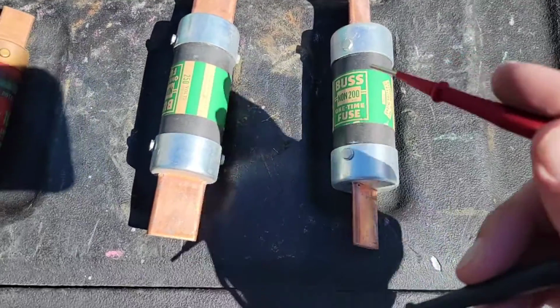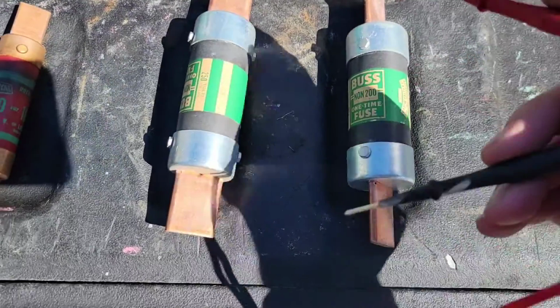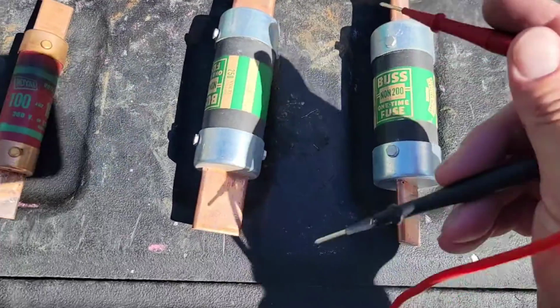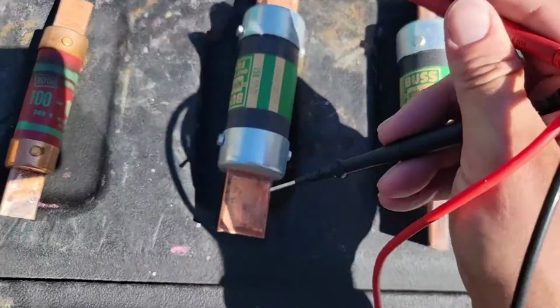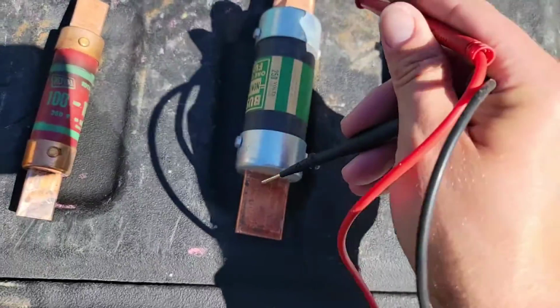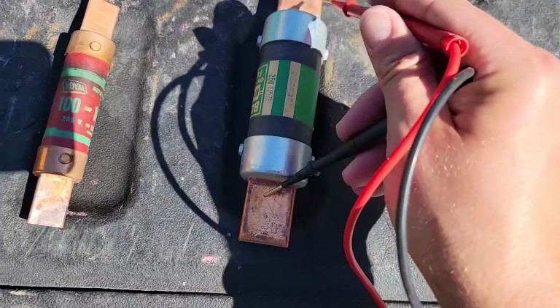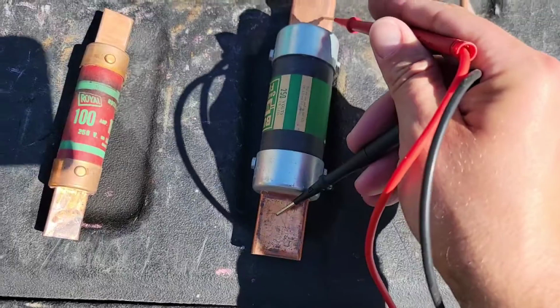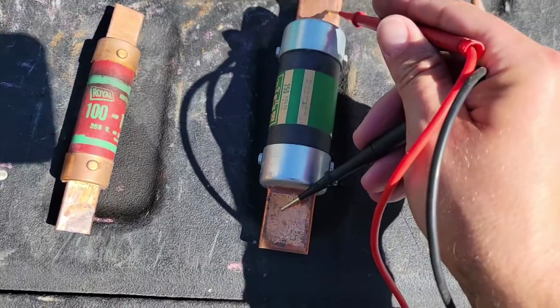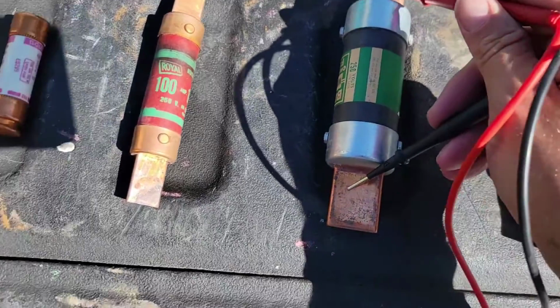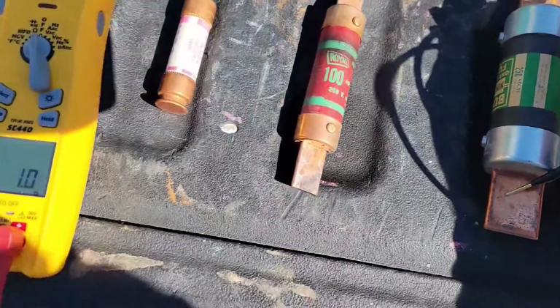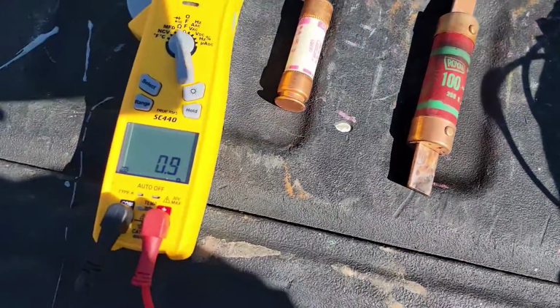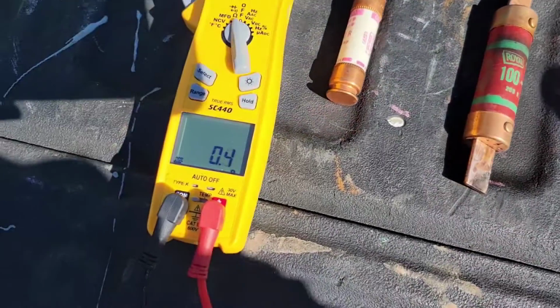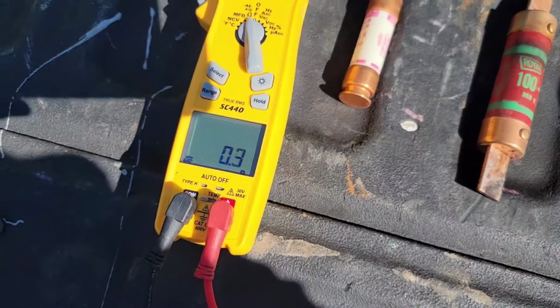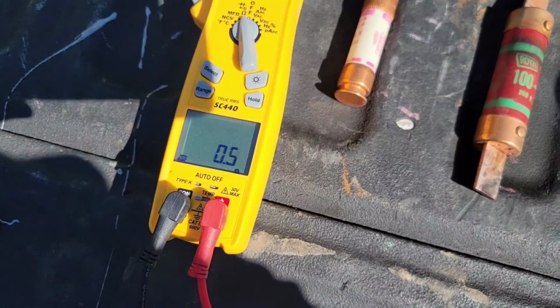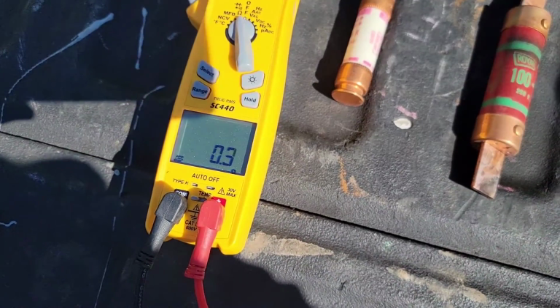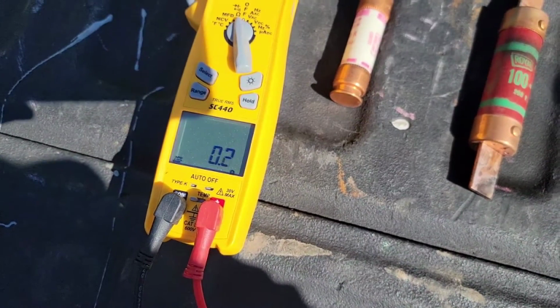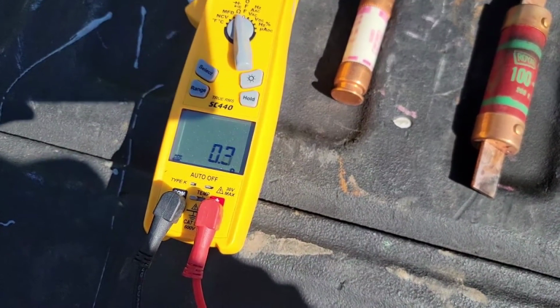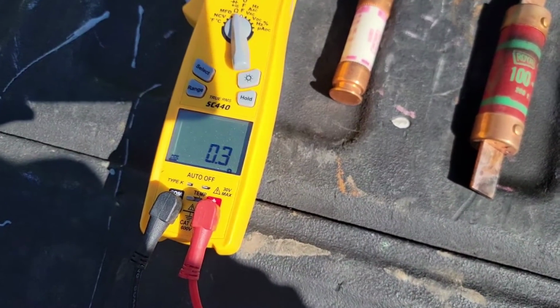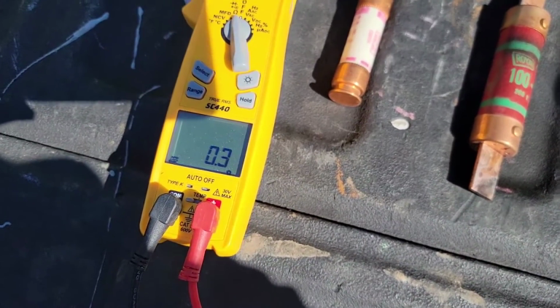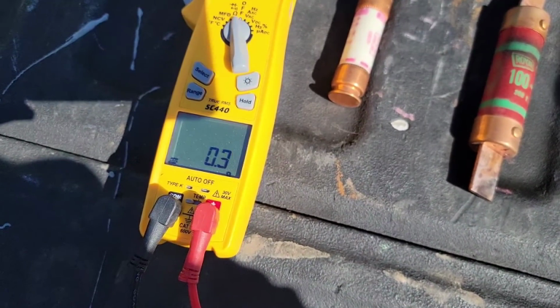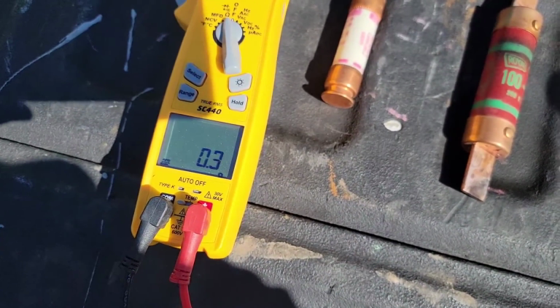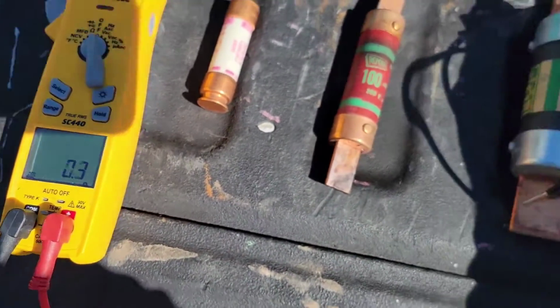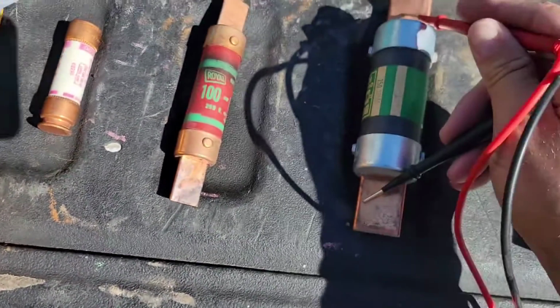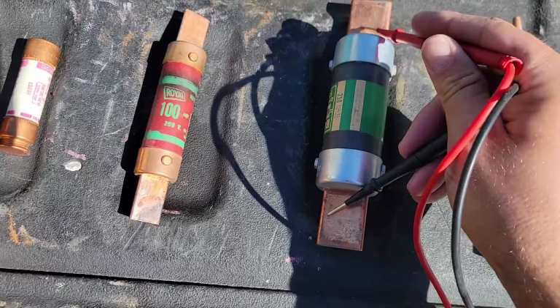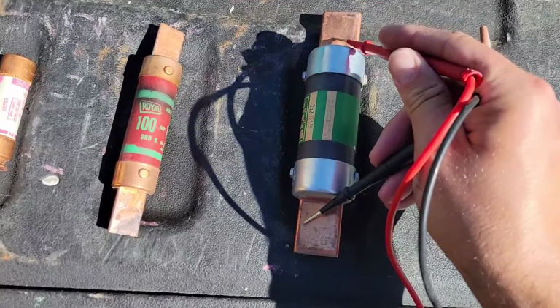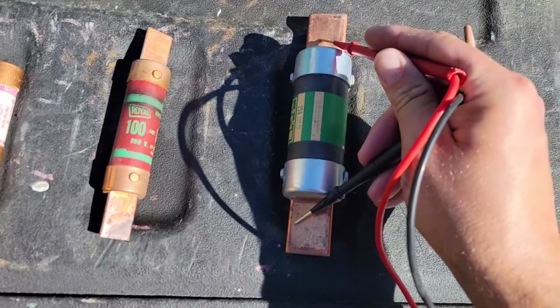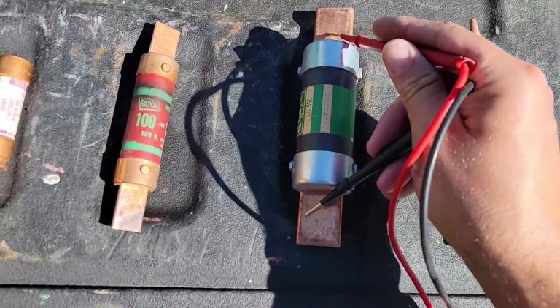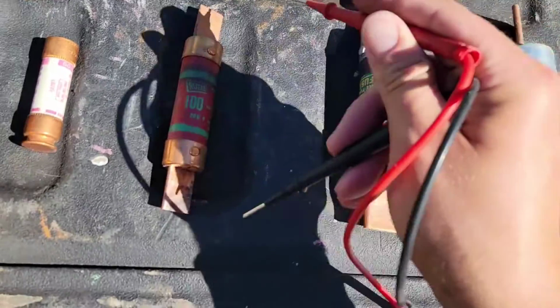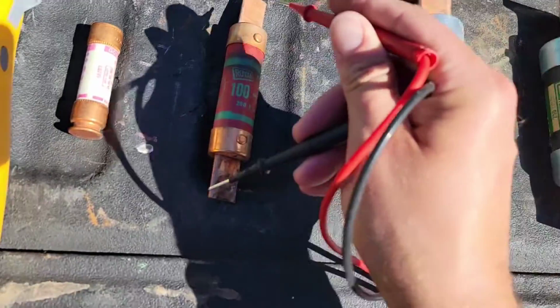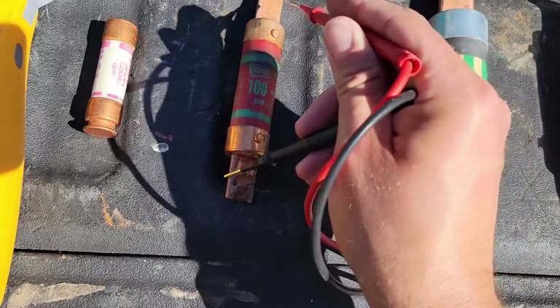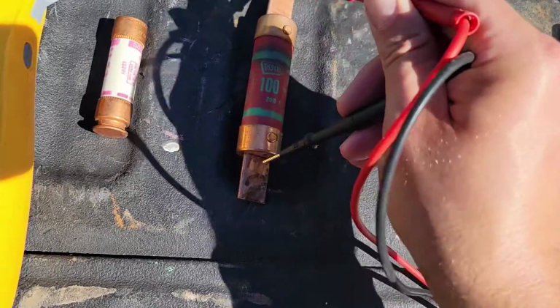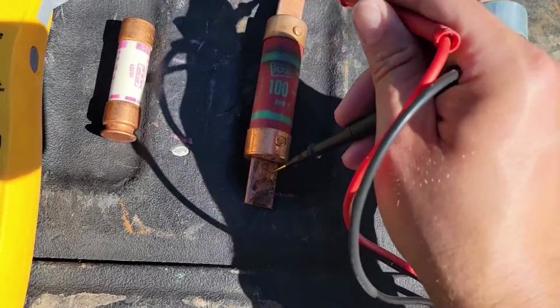That's a good reading — that means this fuse is good. Usually if you read OL, the fuse is bad. That means it's broken. All right, 0.3 — so this fuse is good.